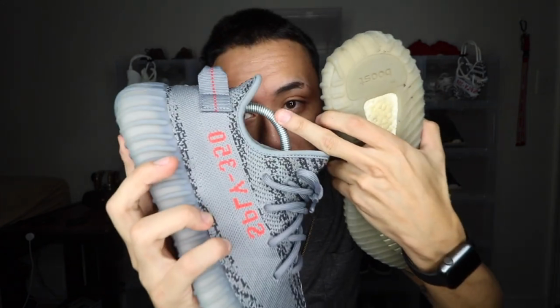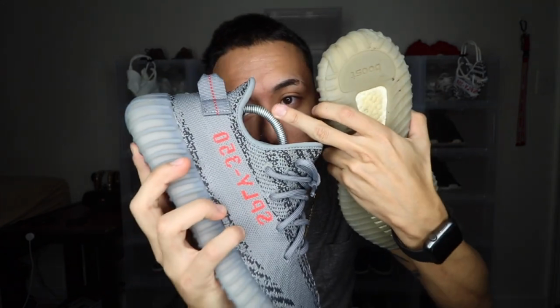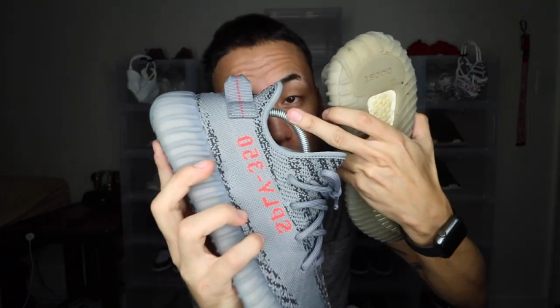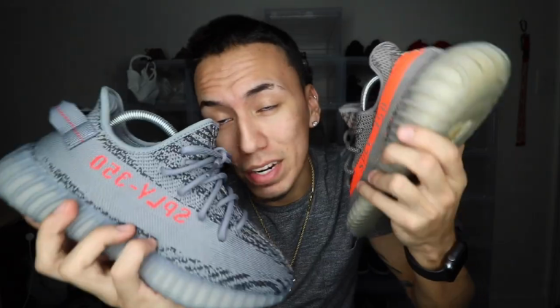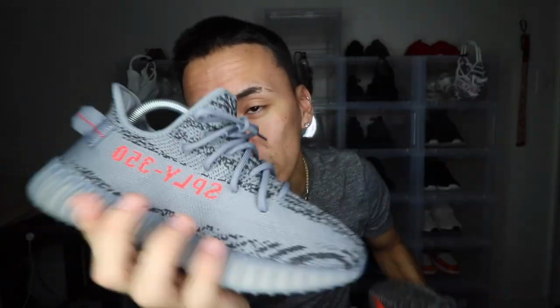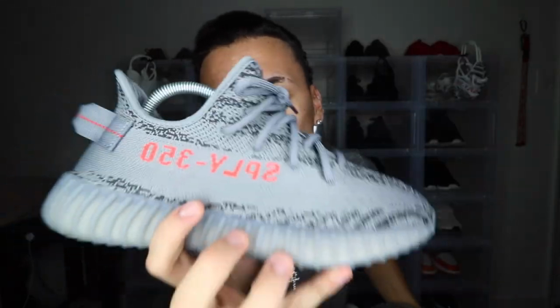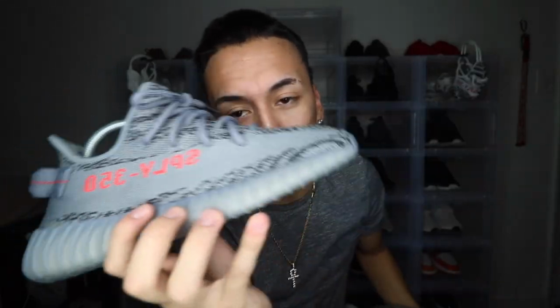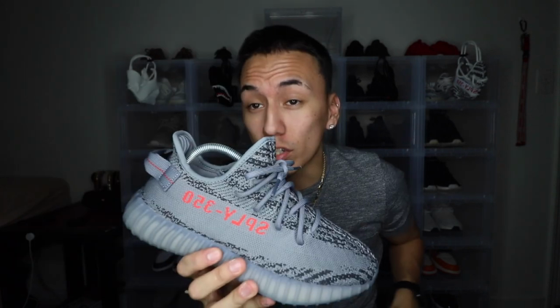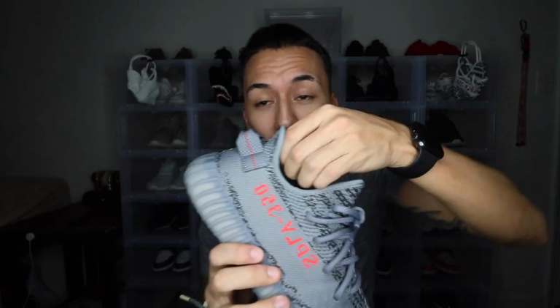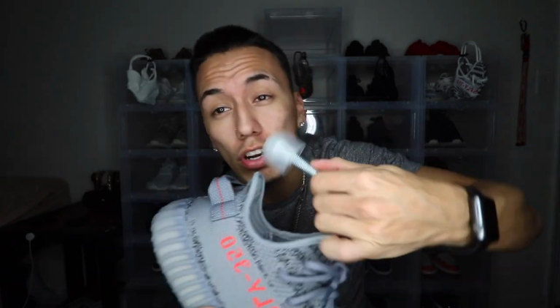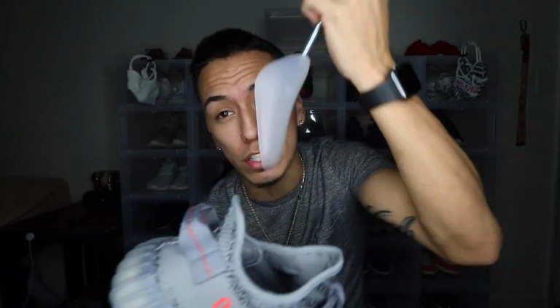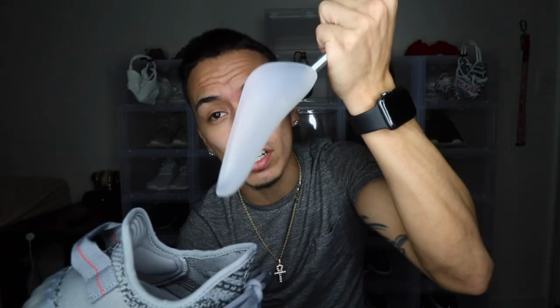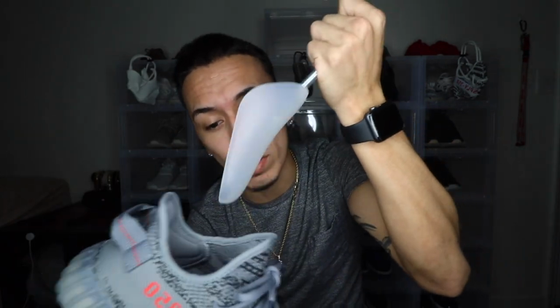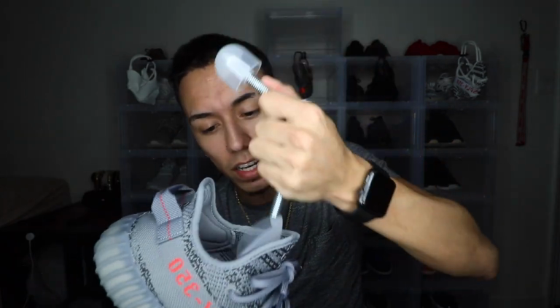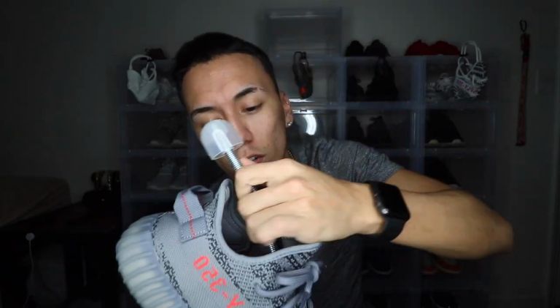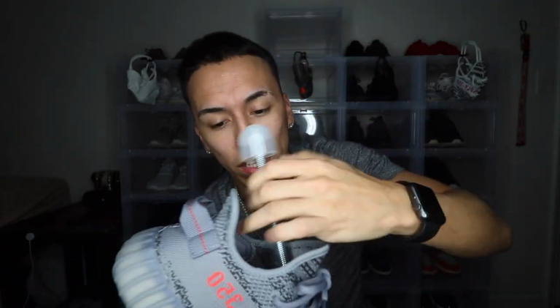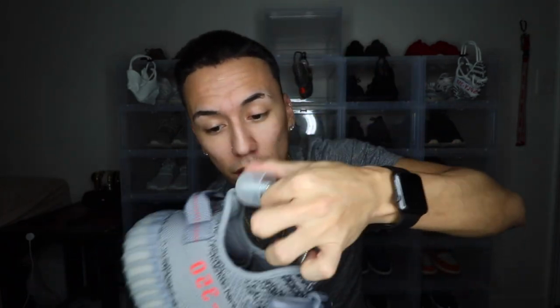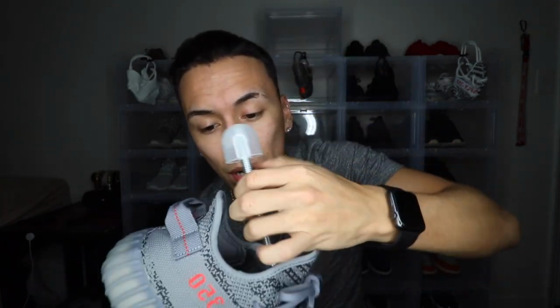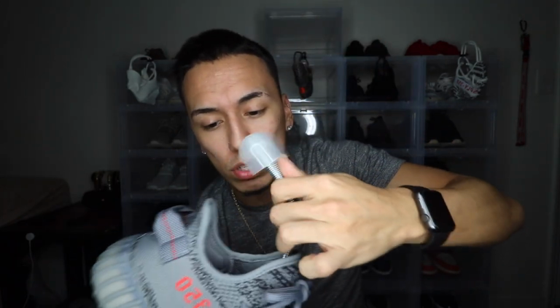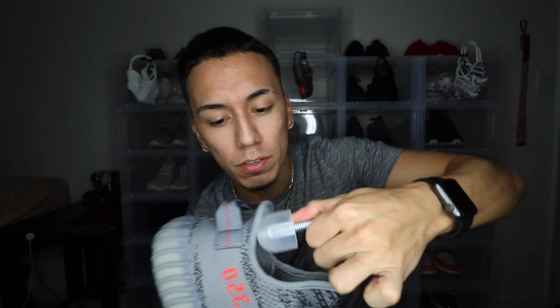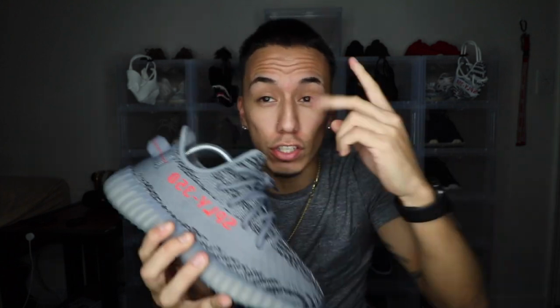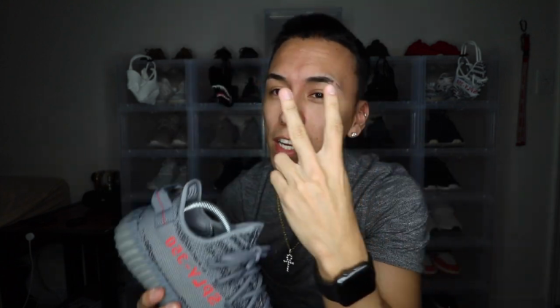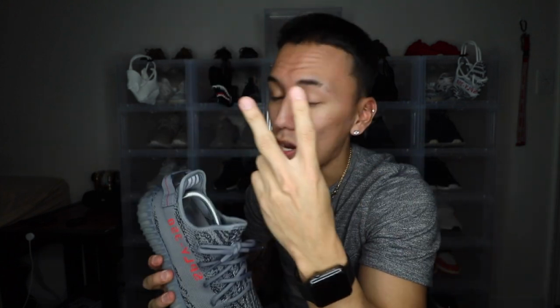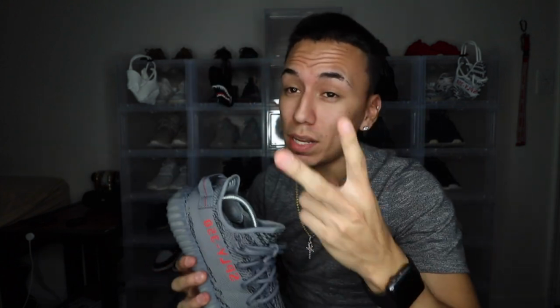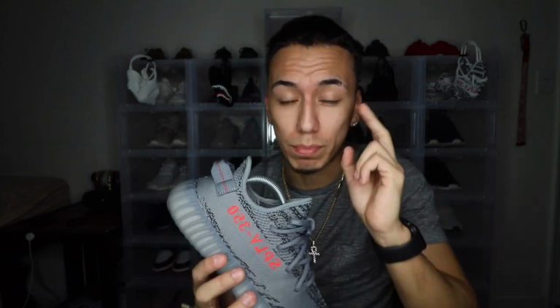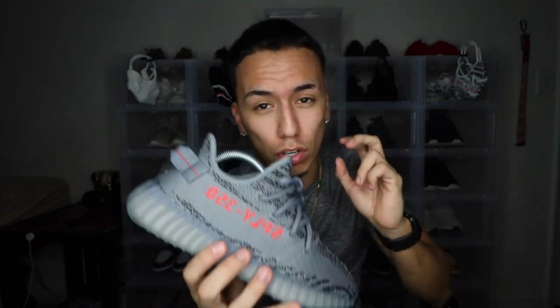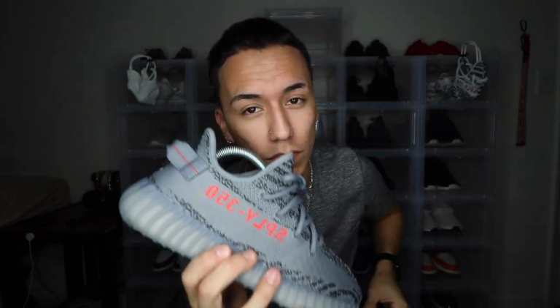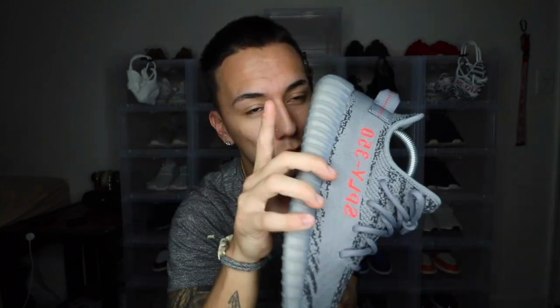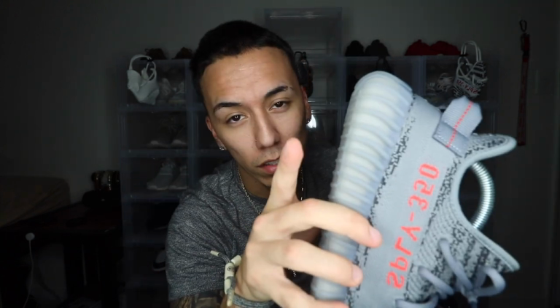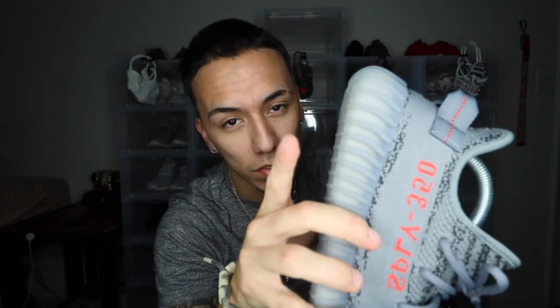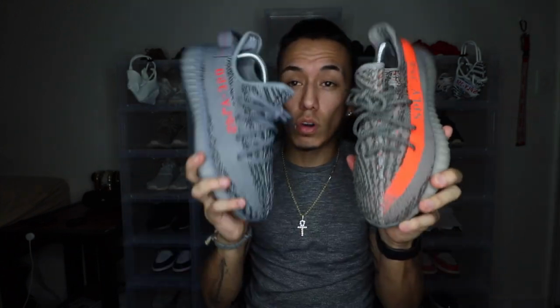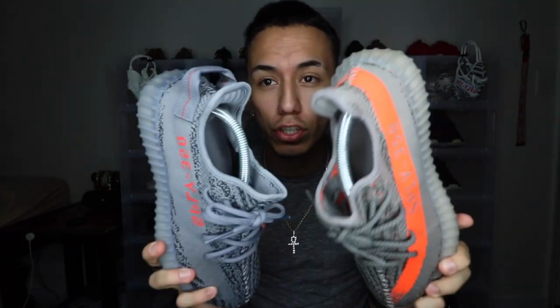I know you guys are going to hate on me for having shoe trees in there, but it doesn't make a huge difference to these shoes. The shoe trees I have are very soft — they're not crazy tight — so don't think they're messing up the Primeknit. There are two kinds: white ones and black ones. The black ones are a lot stiffer, so don't be hating in the comments for that.